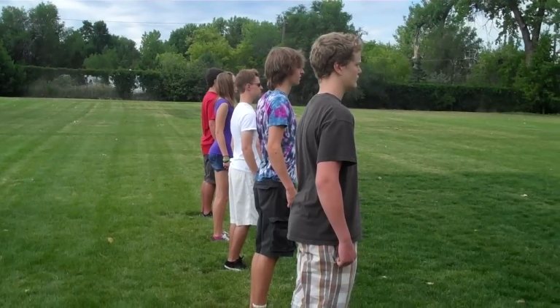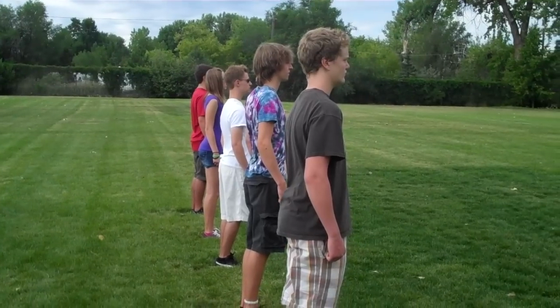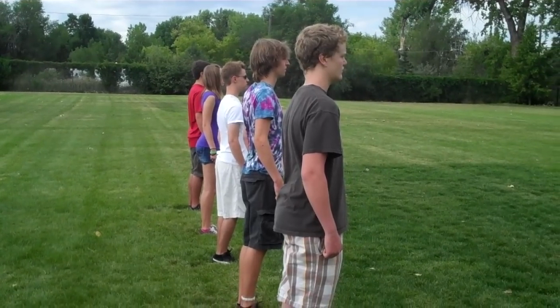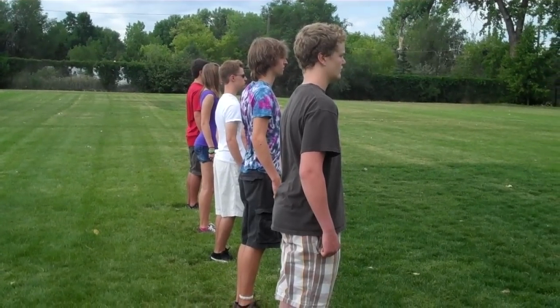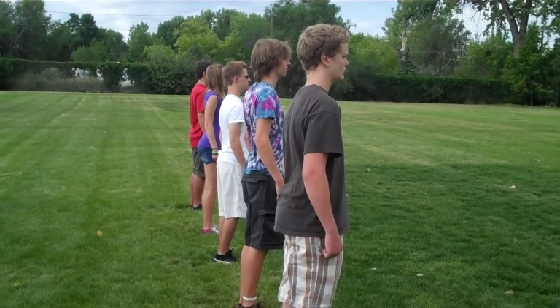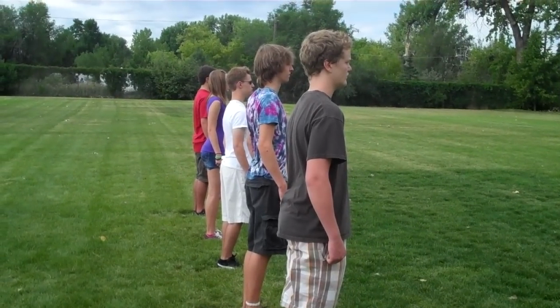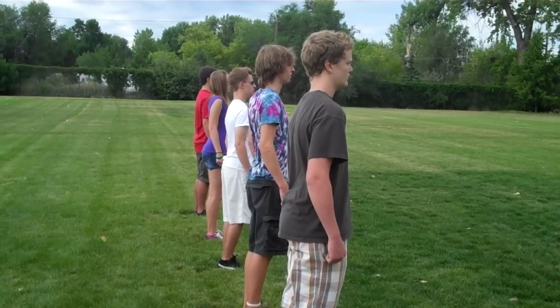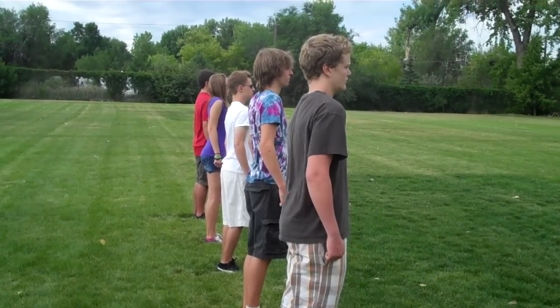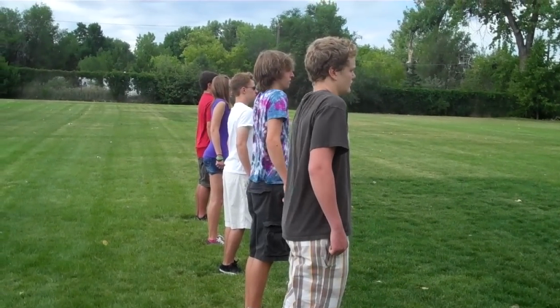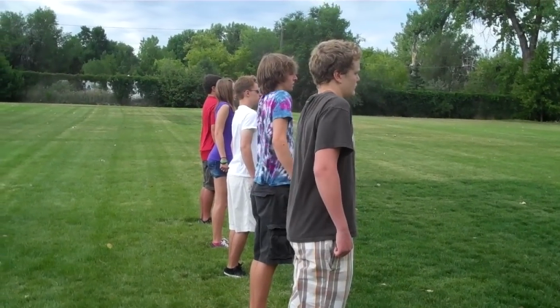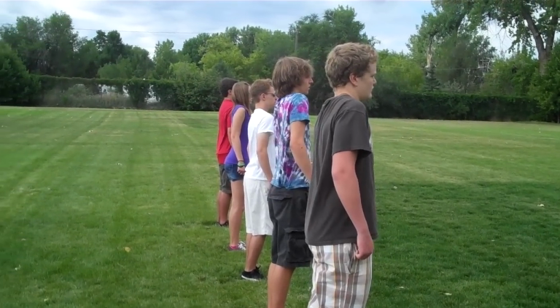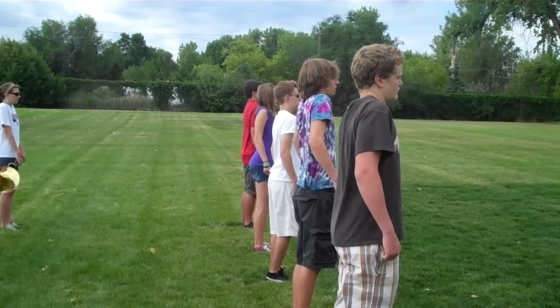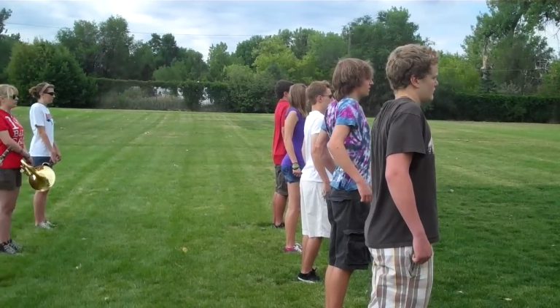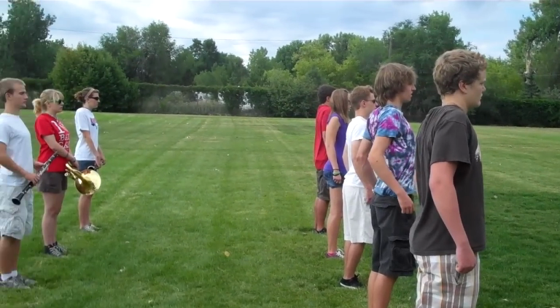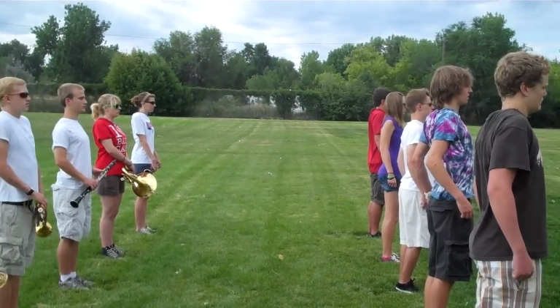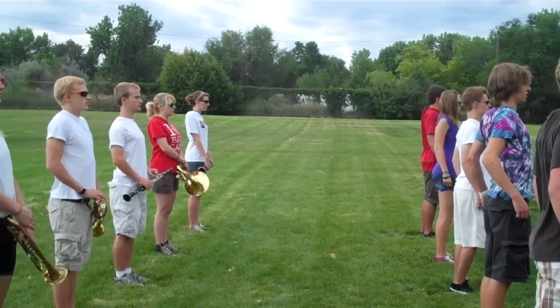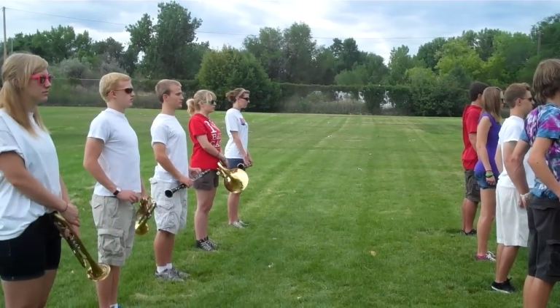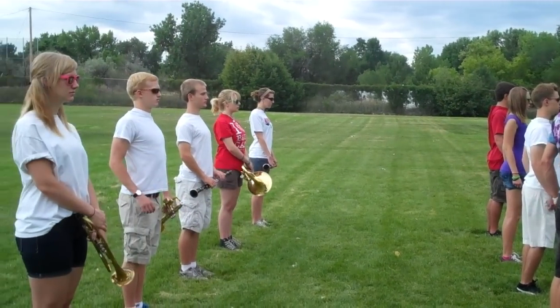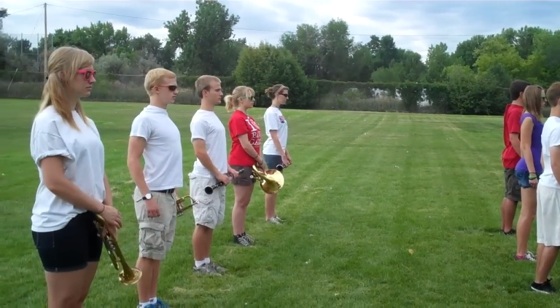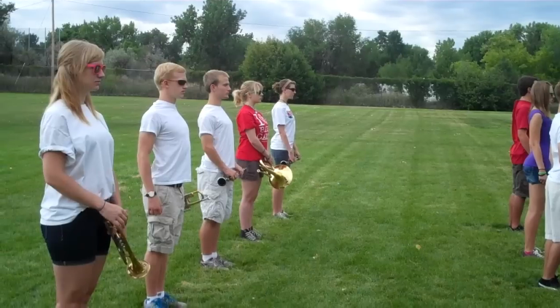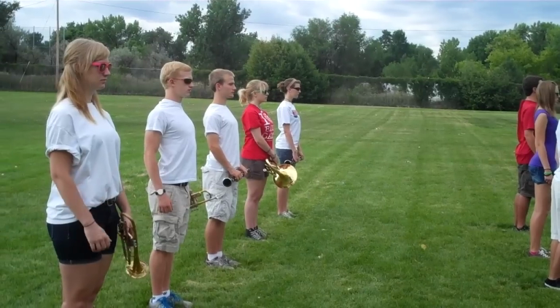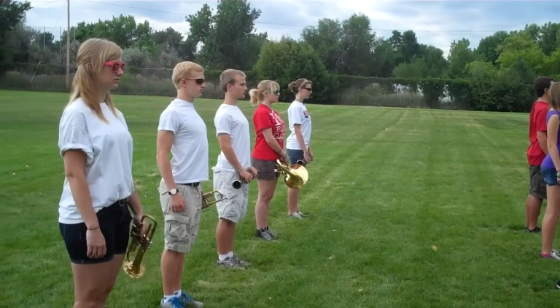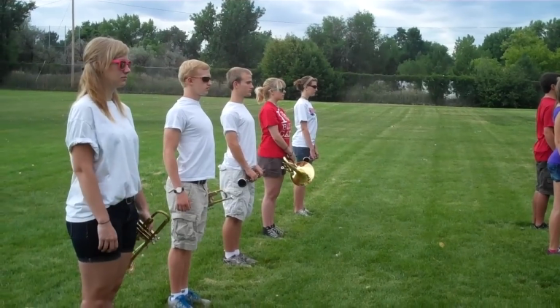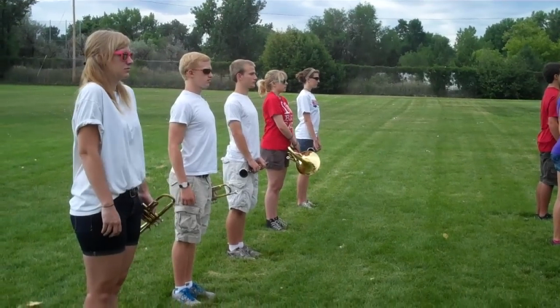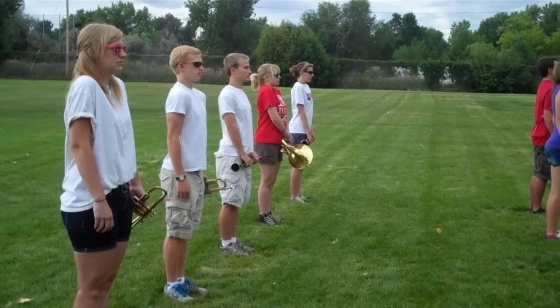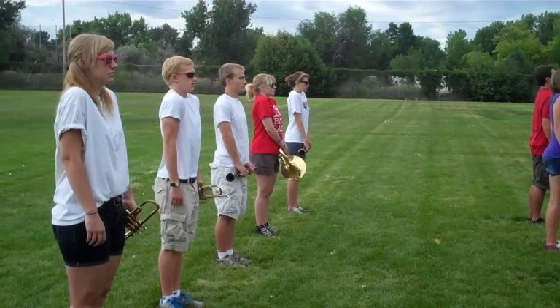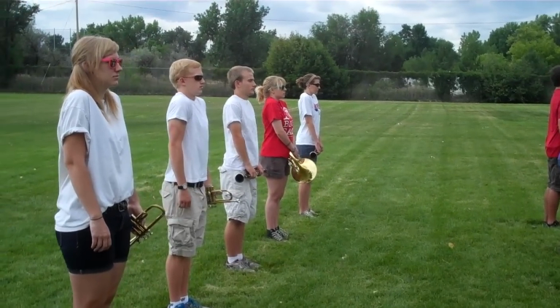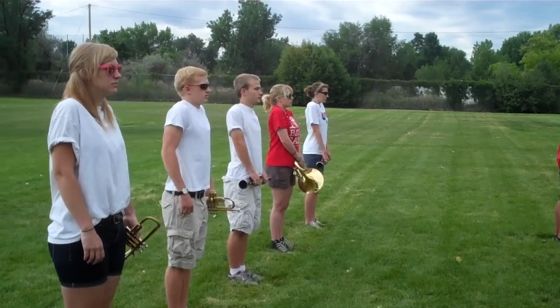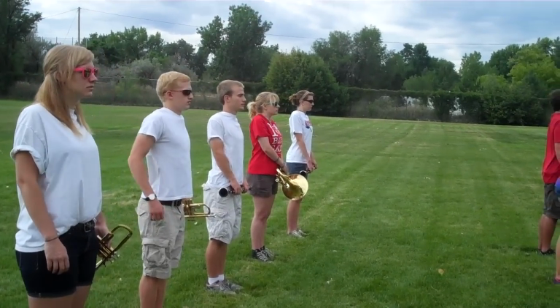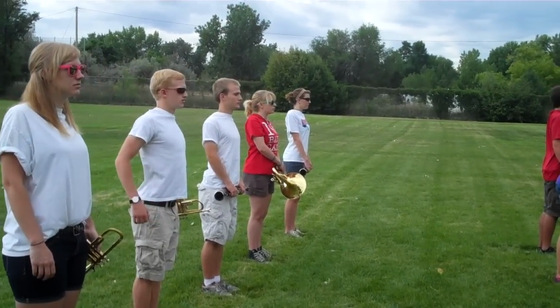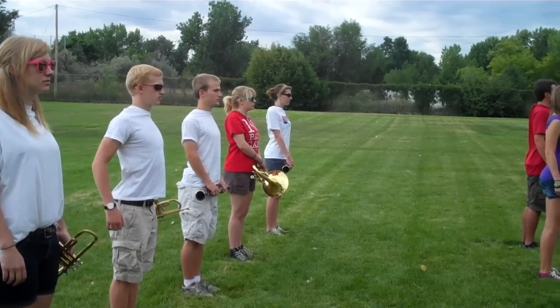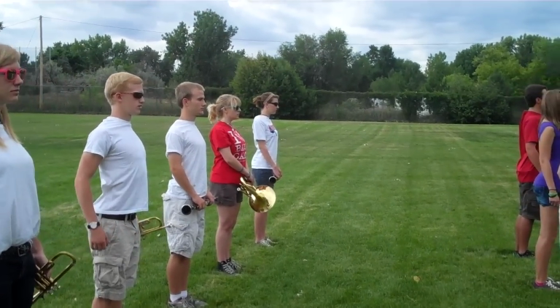Roll your shoulders up, back, and down. One more time — up, back, and down.